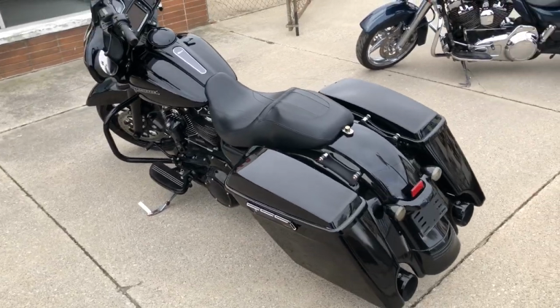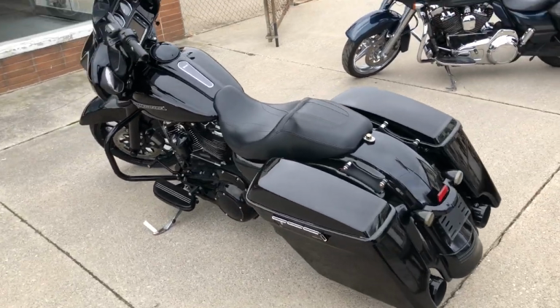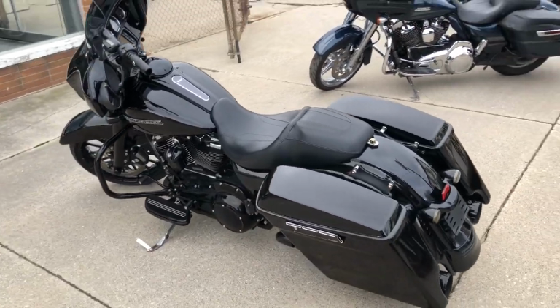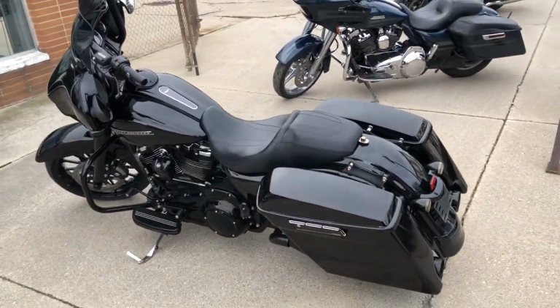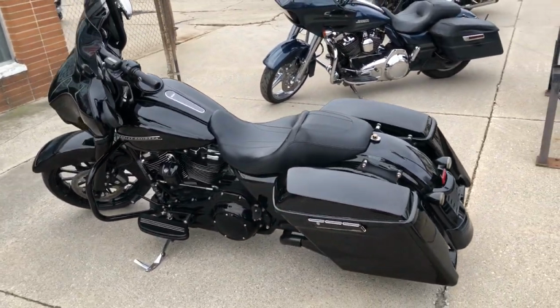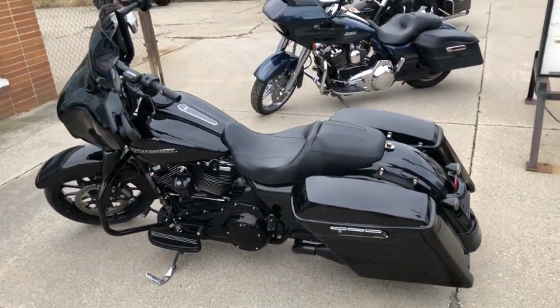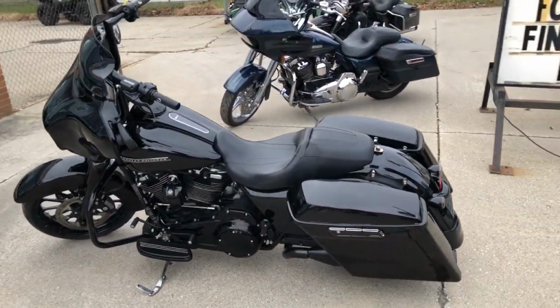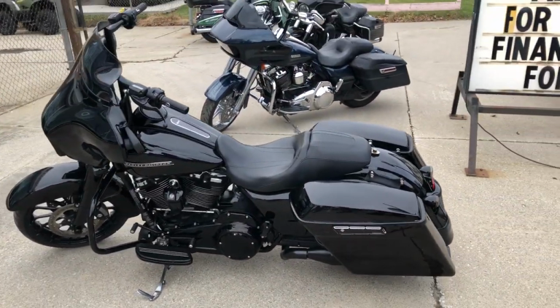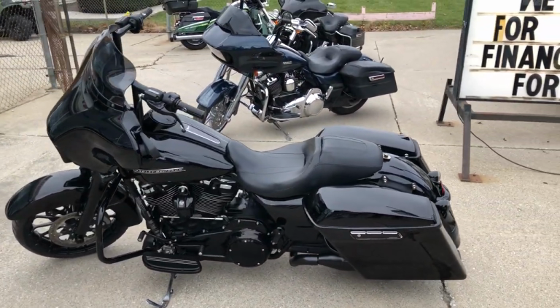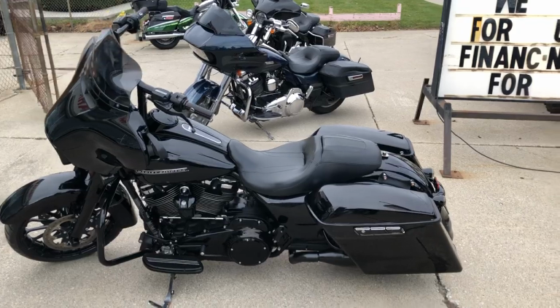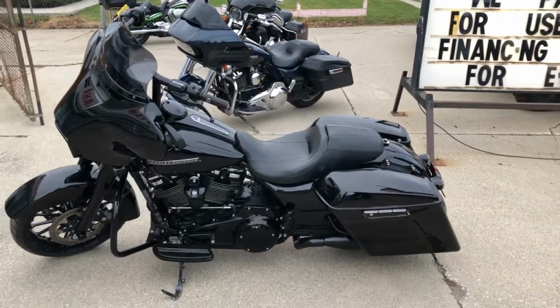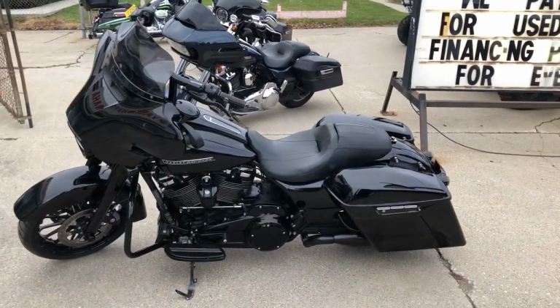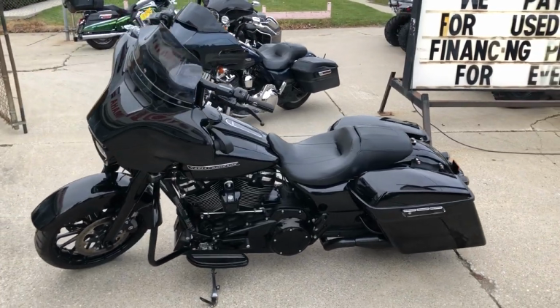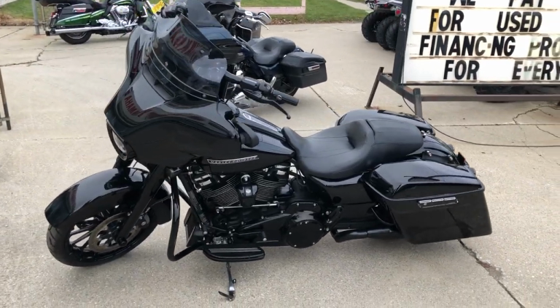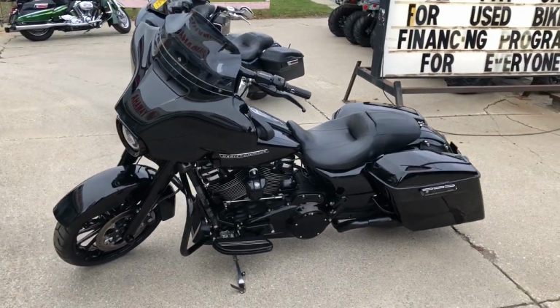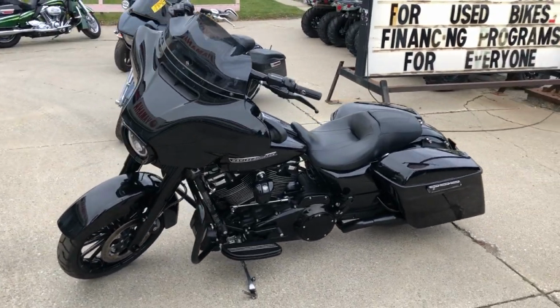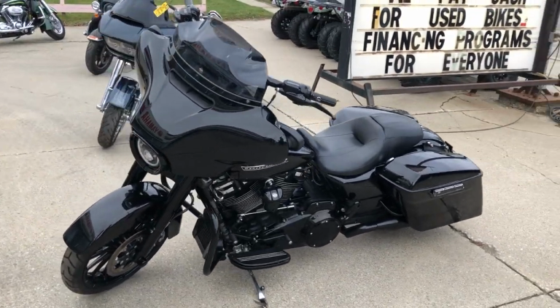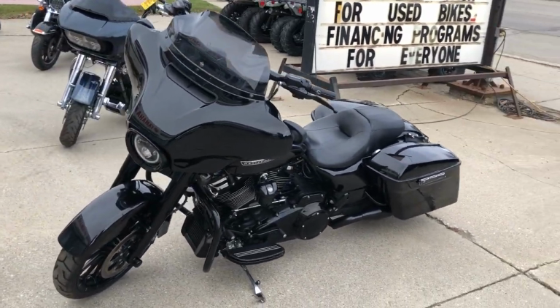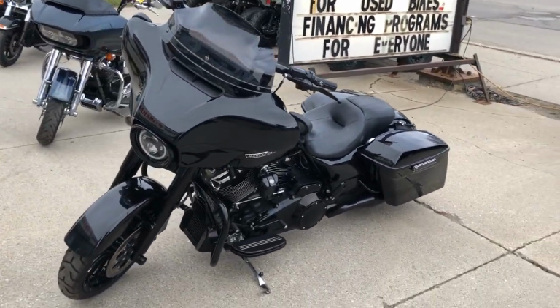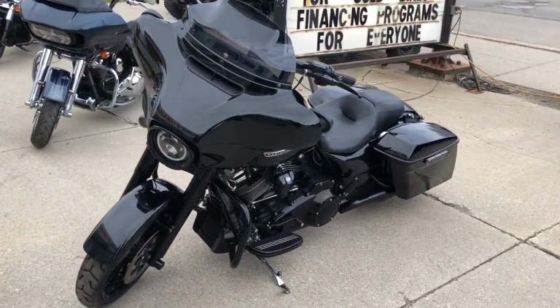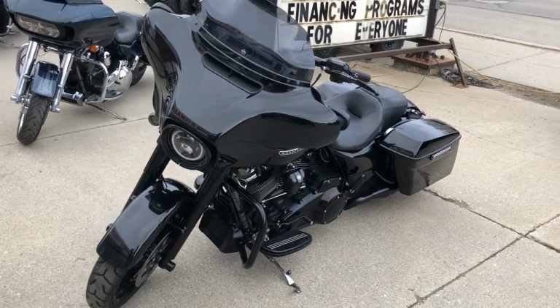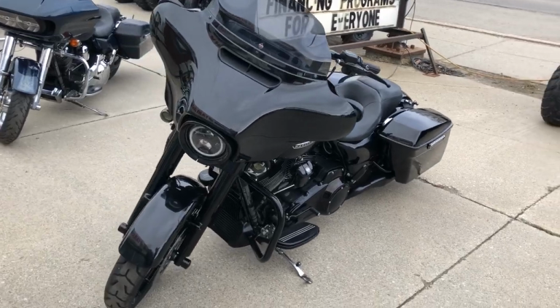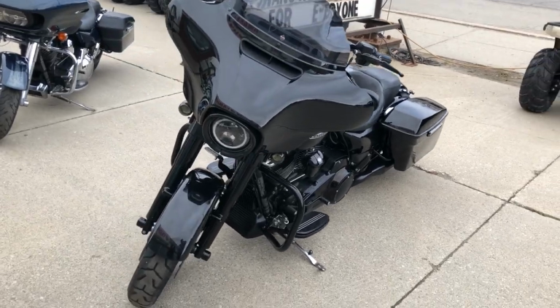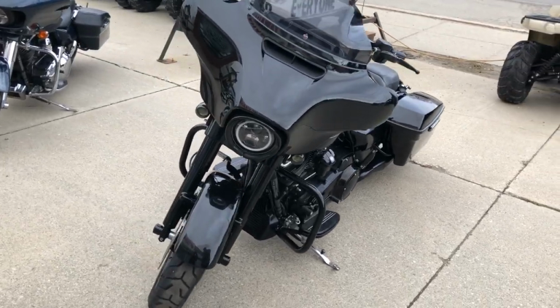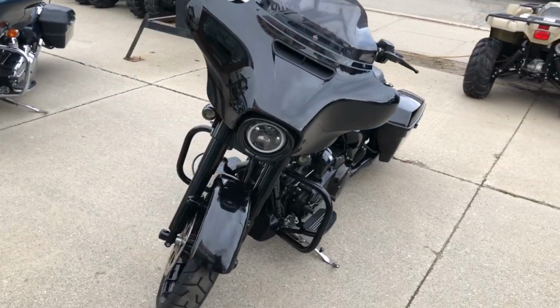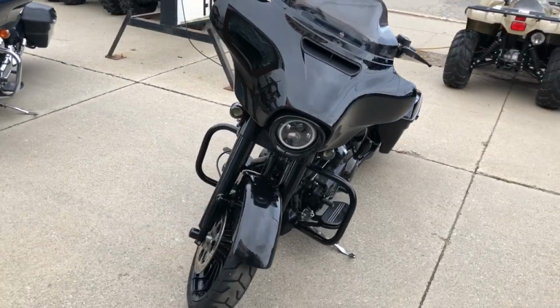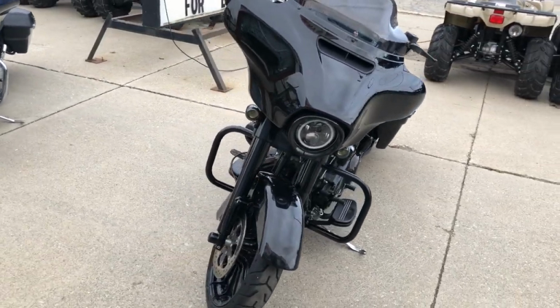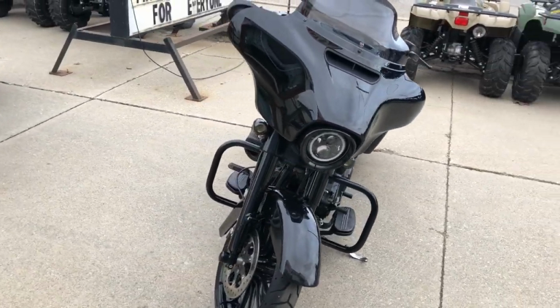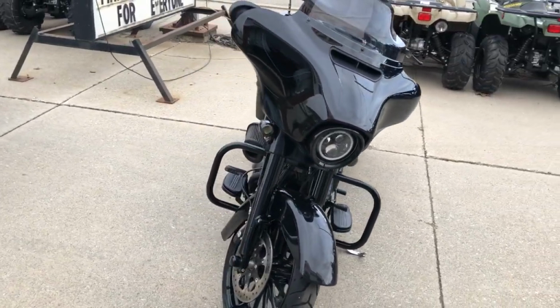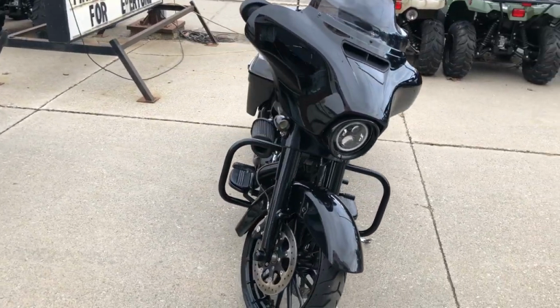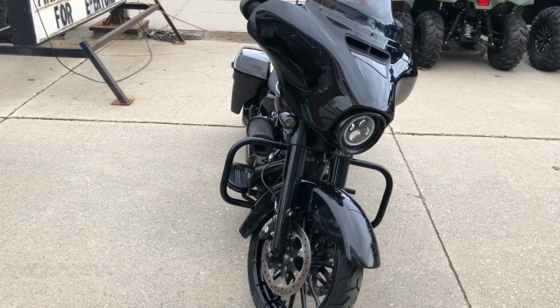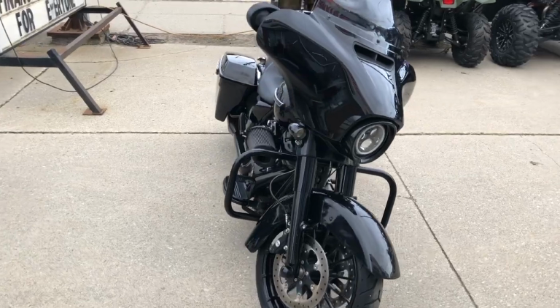Clean Street Glide with high gloss vivid black paint and a blackout package — blackout wheels, blackout front end, blackout windscreen, motor, exhaust, and controls. It has an oversized LED screen with navigation. This one runs strong with a Stage 1 Screaming Eagle kit.